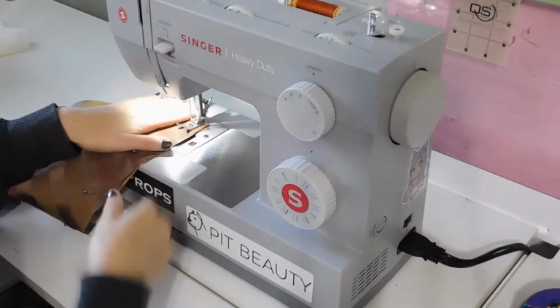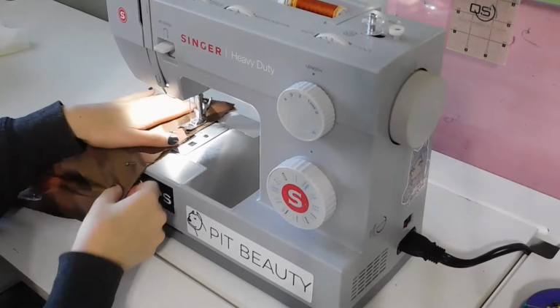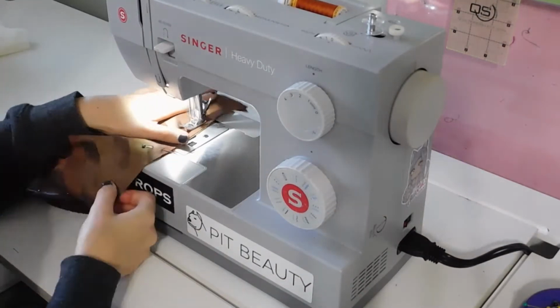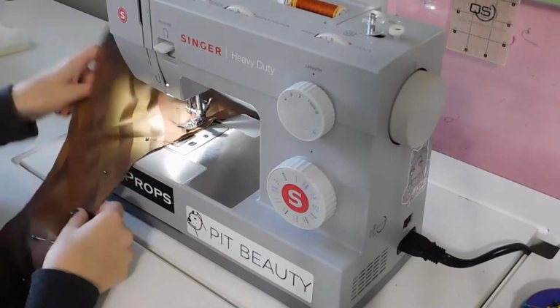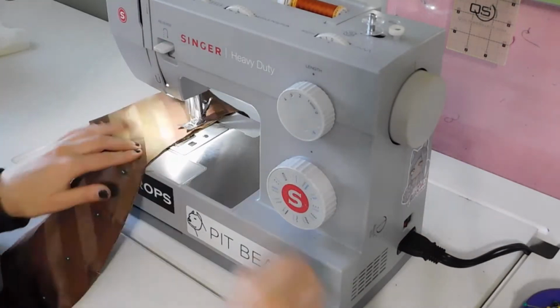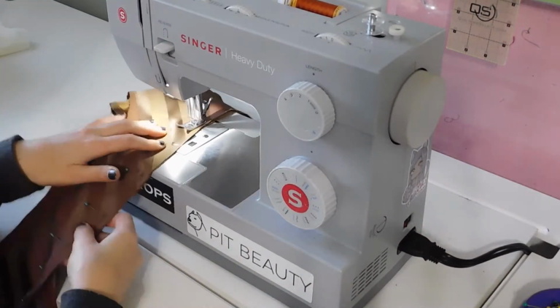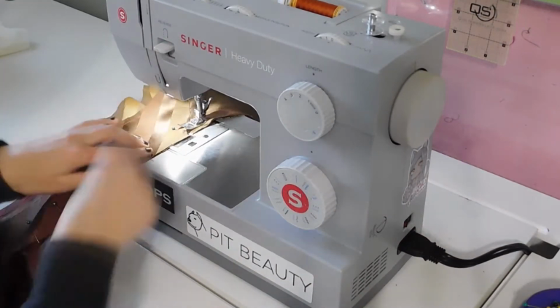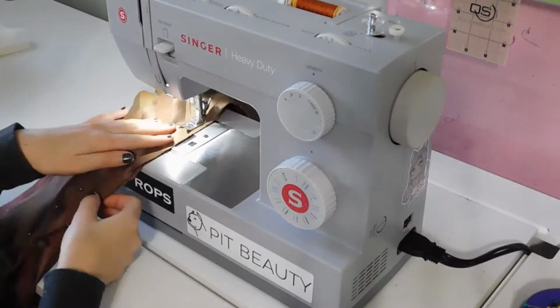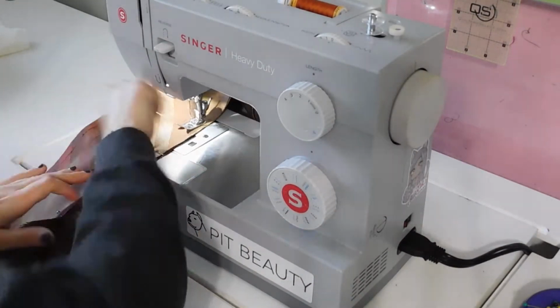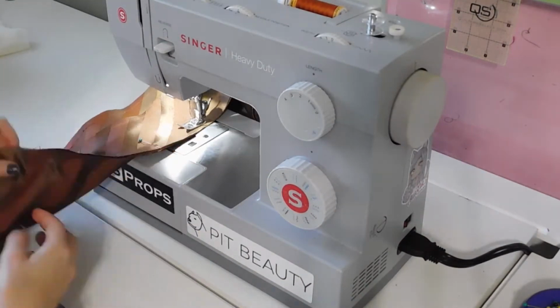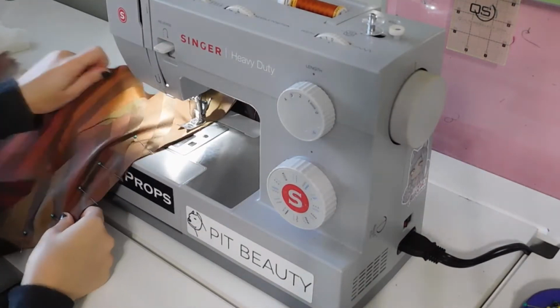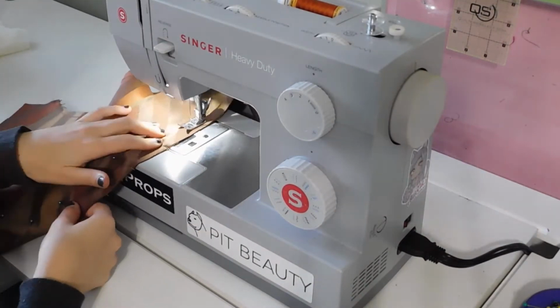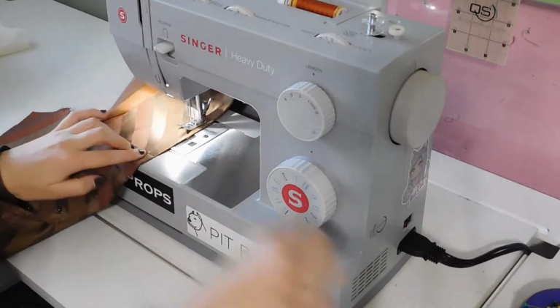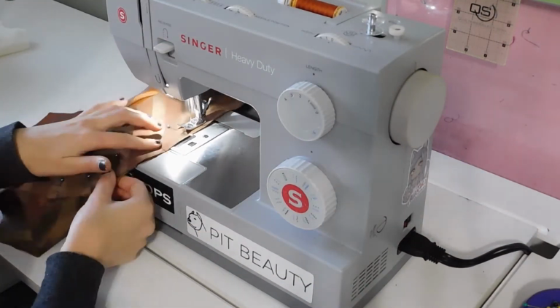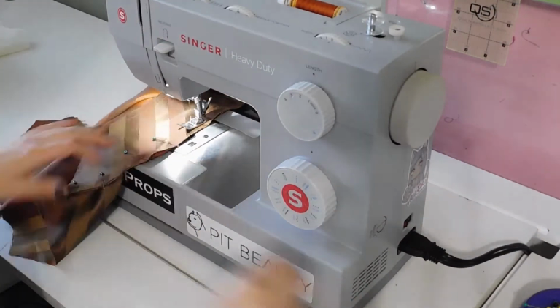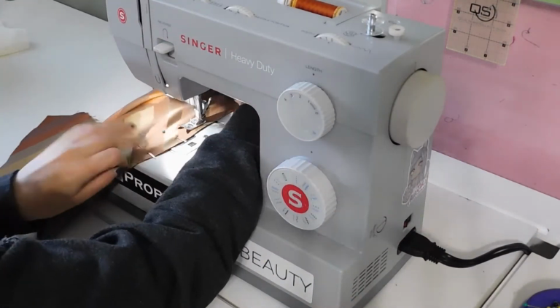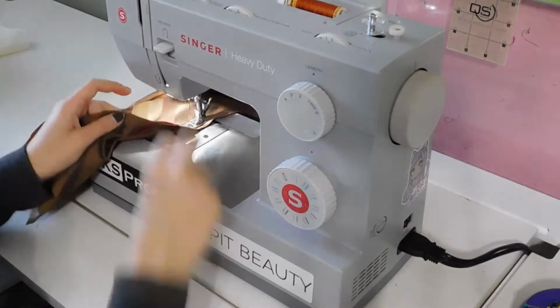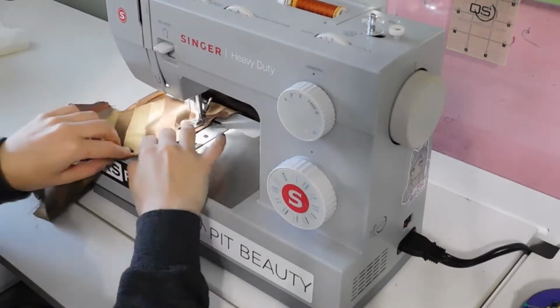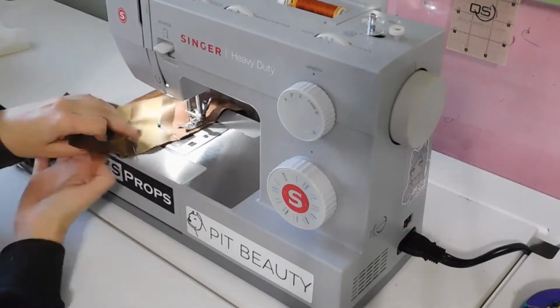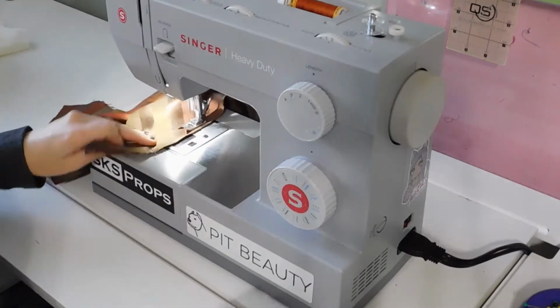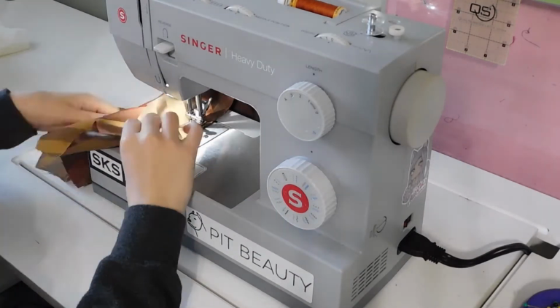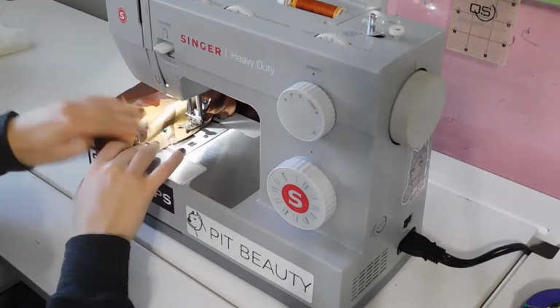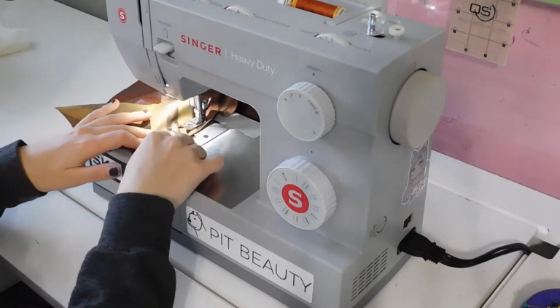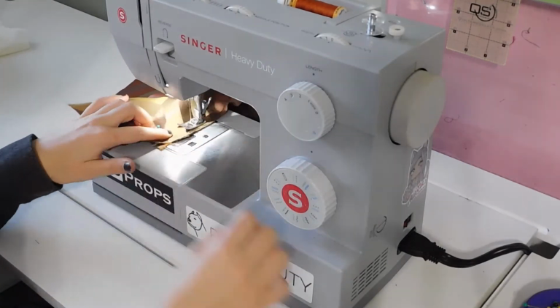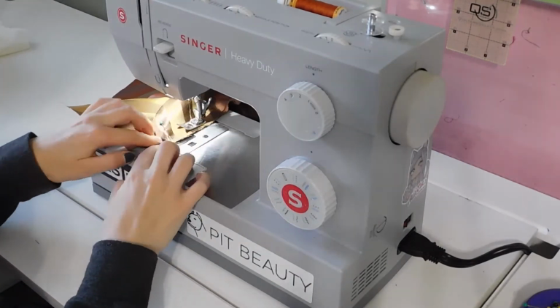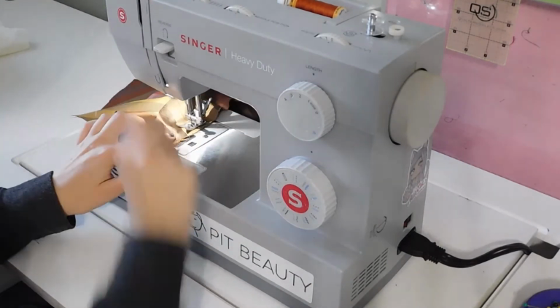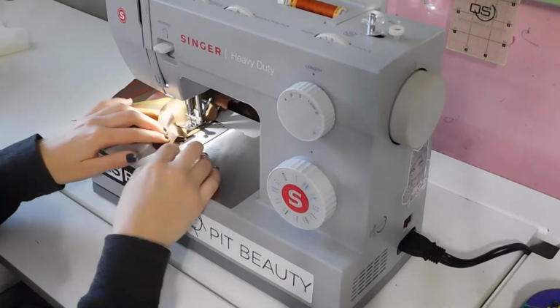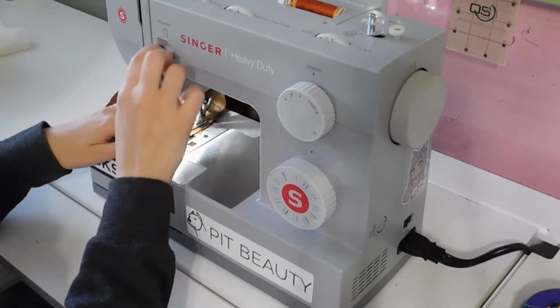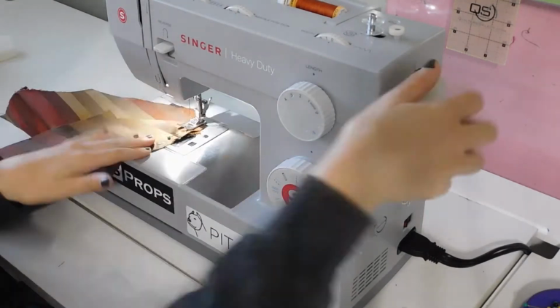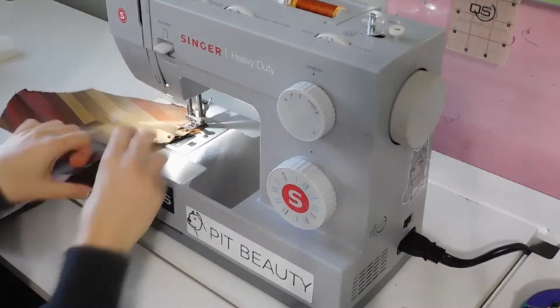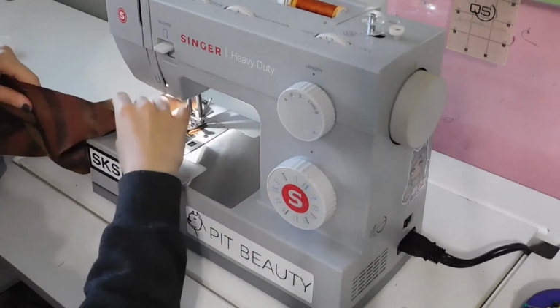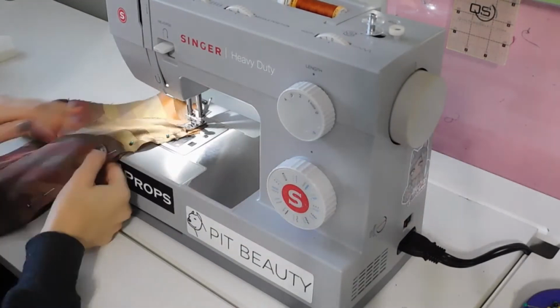Then I added the side back to the back piece and stay stitched along the curved edge. I did it all over again on the lining as well.